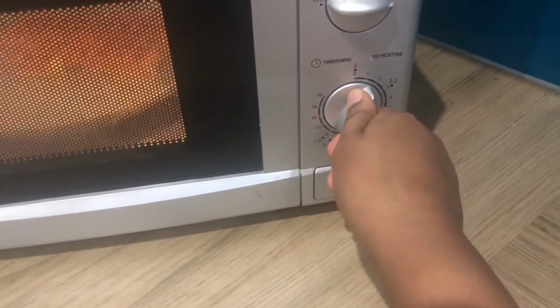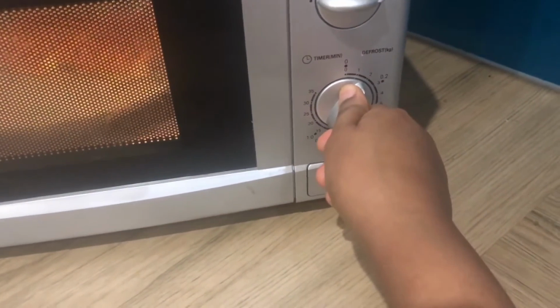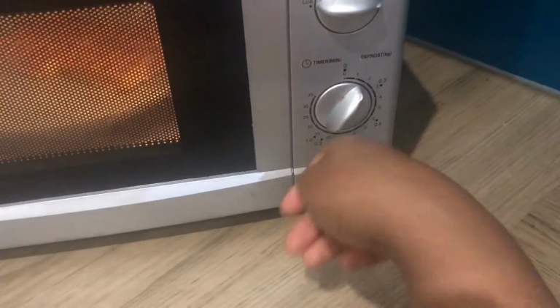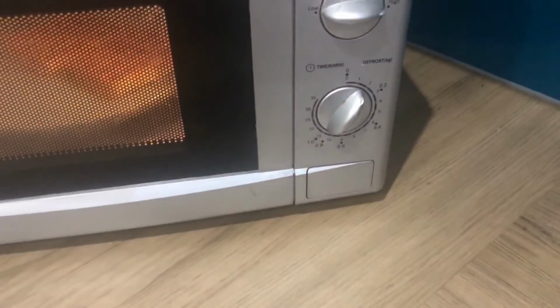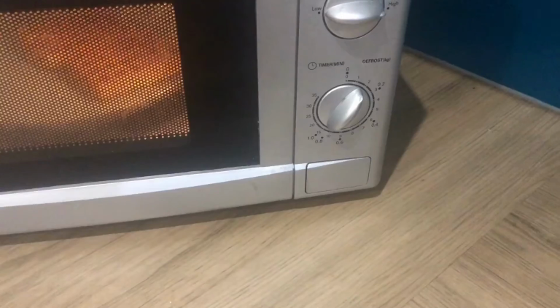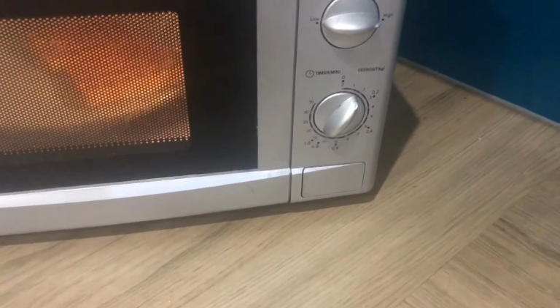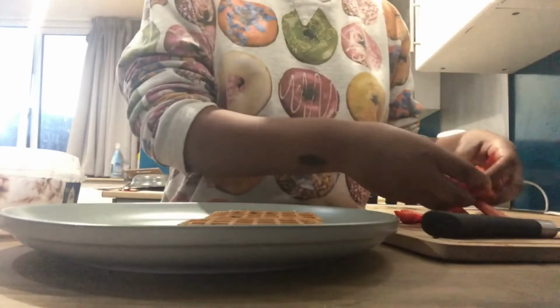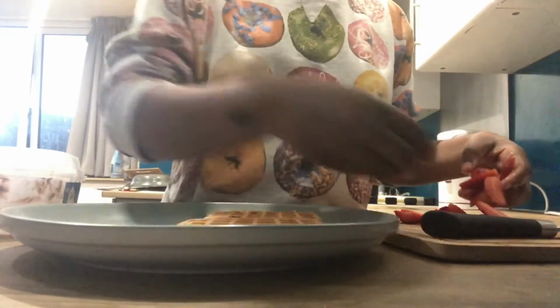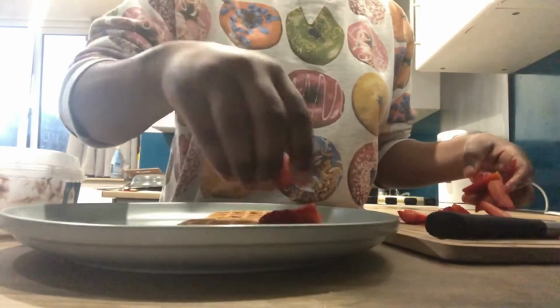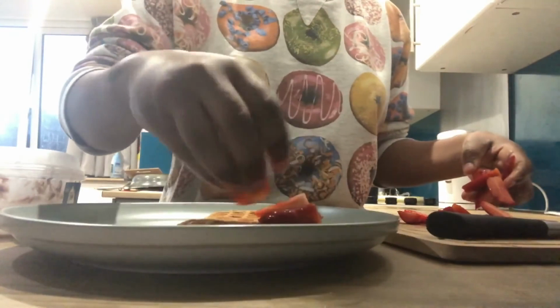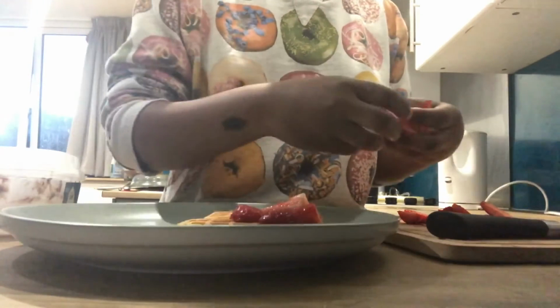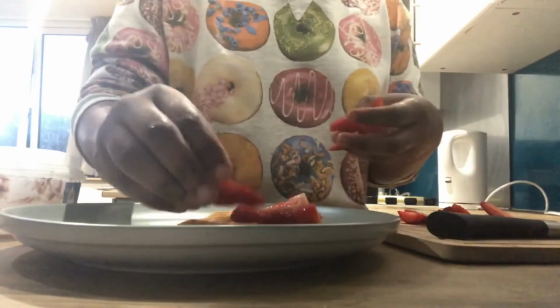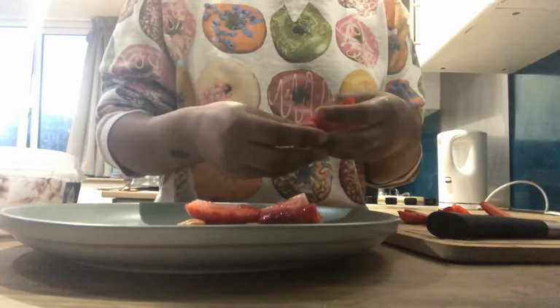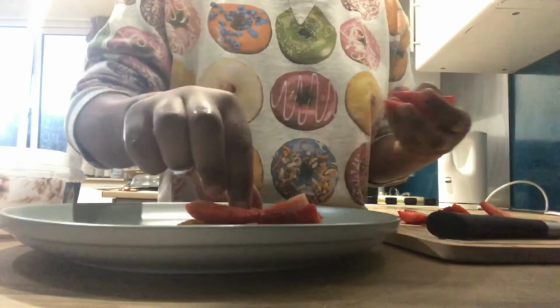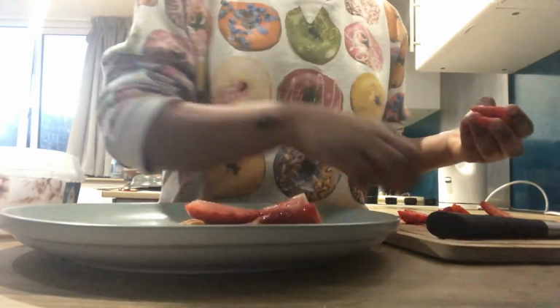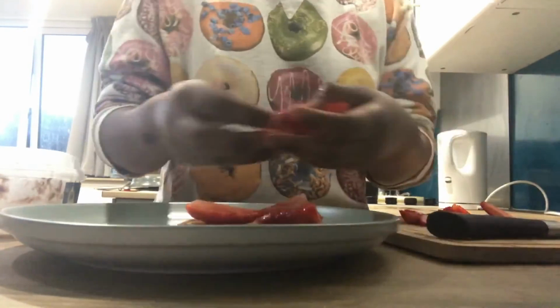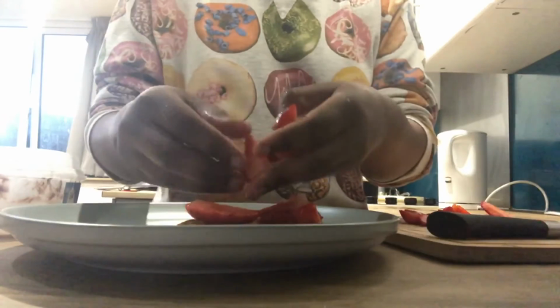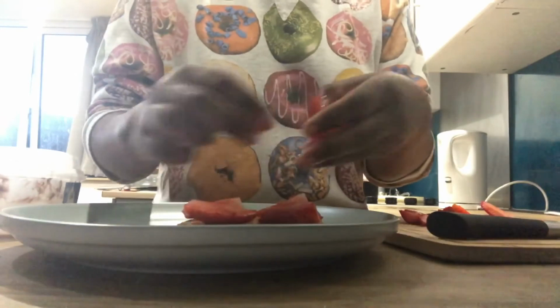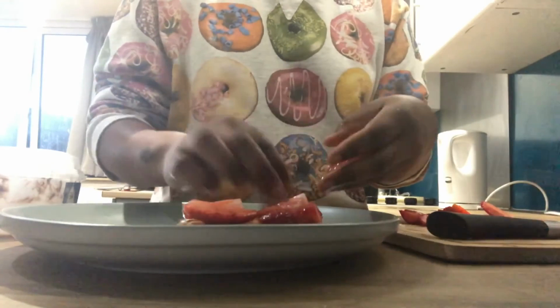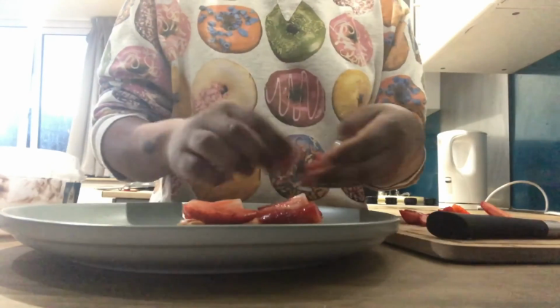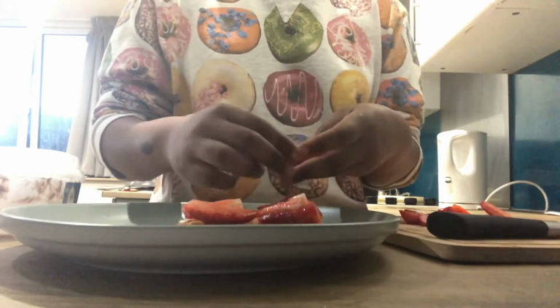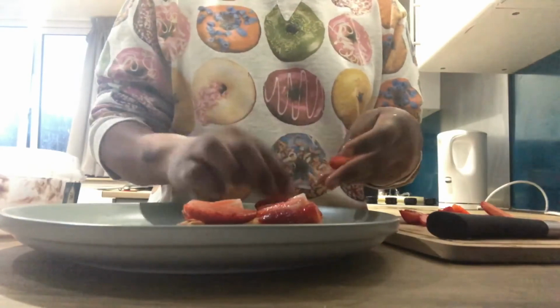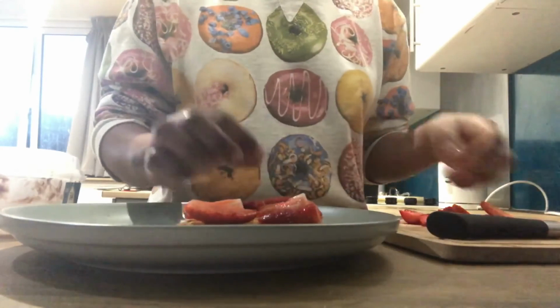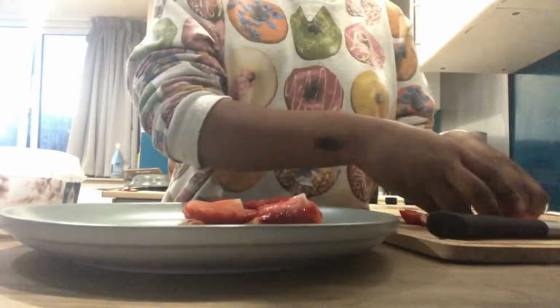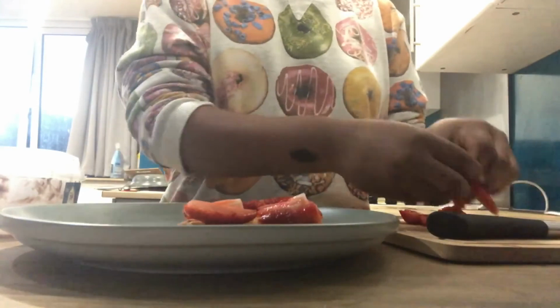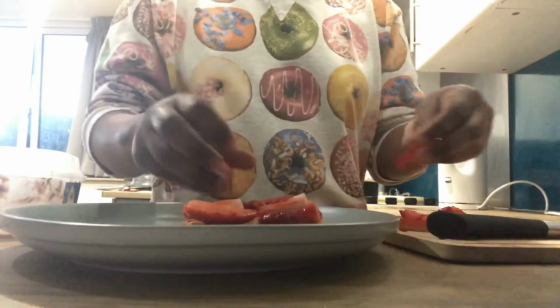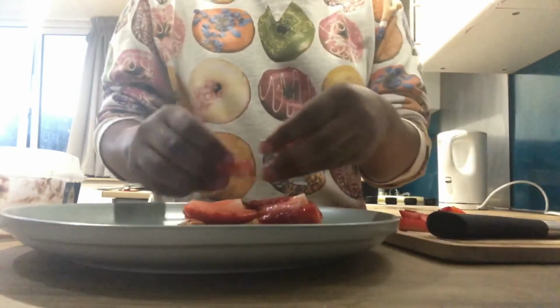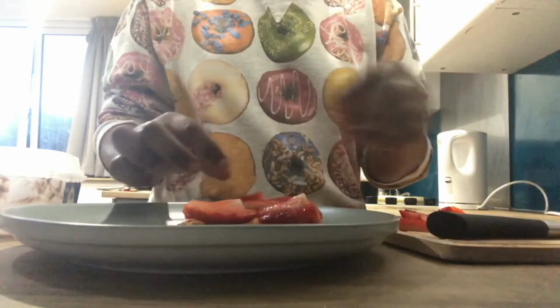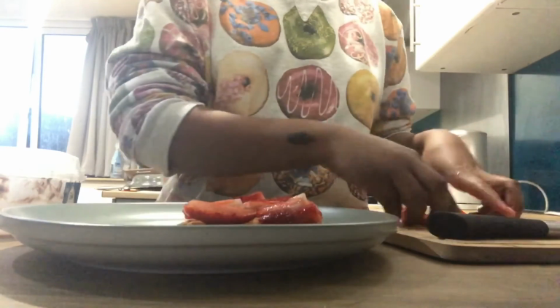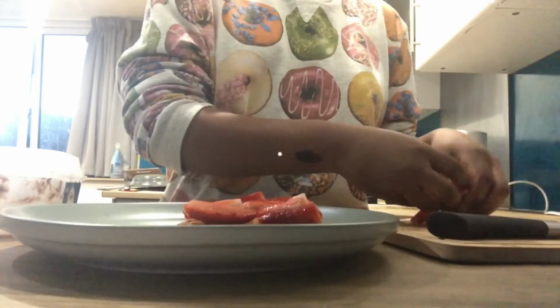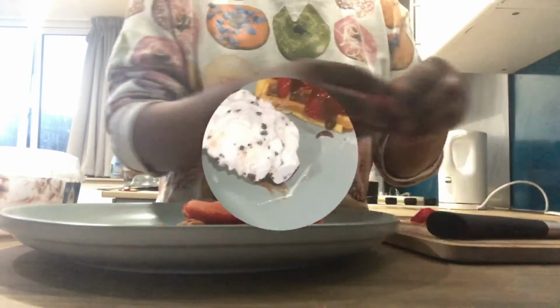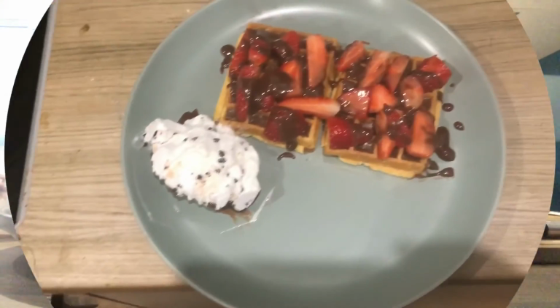After removing the waffles from the microwave, place the strawberries on top of the waffles and then start decorating — add the sauces, which is the chocolate sauce we made, et cetera.